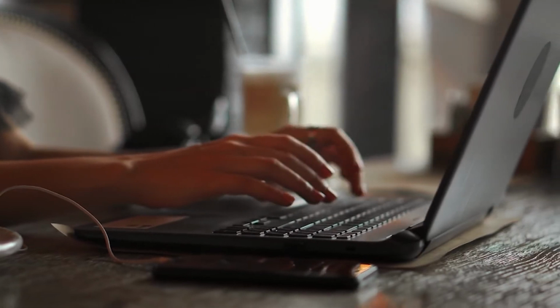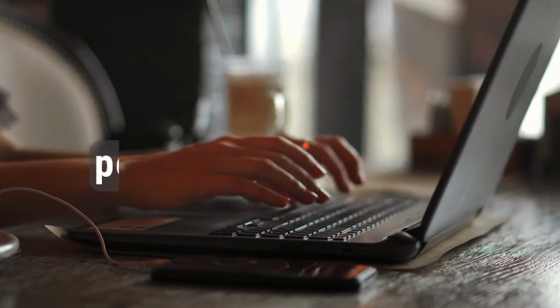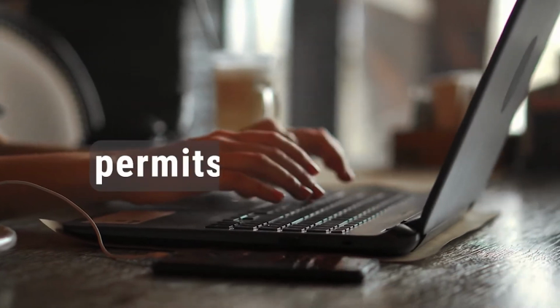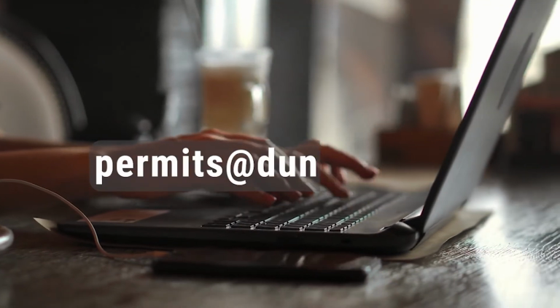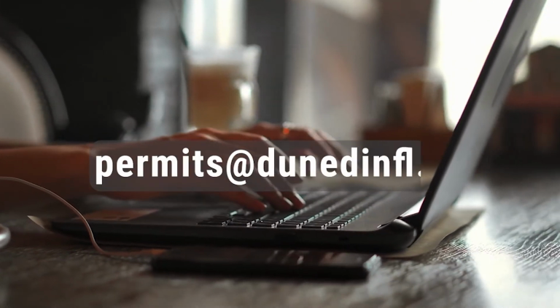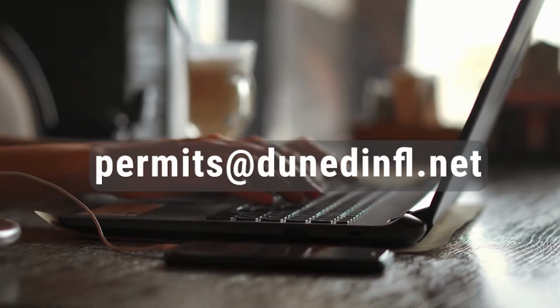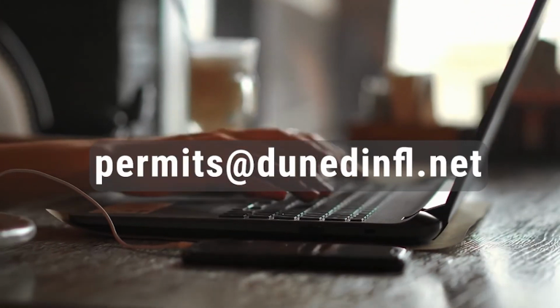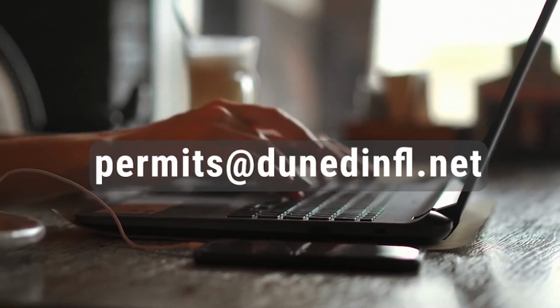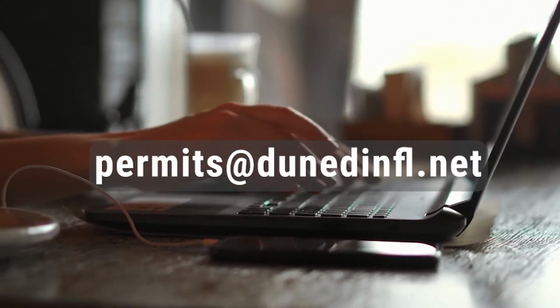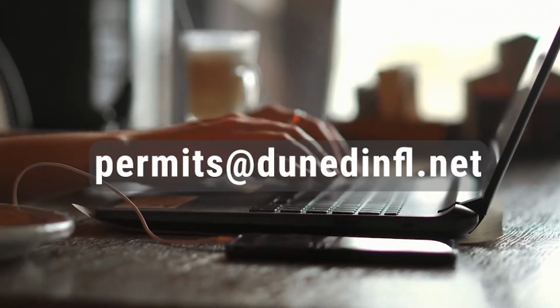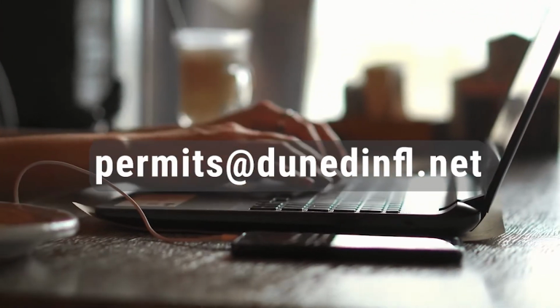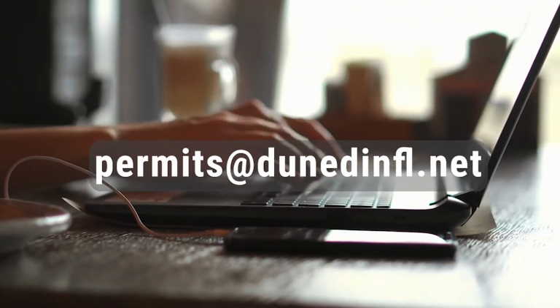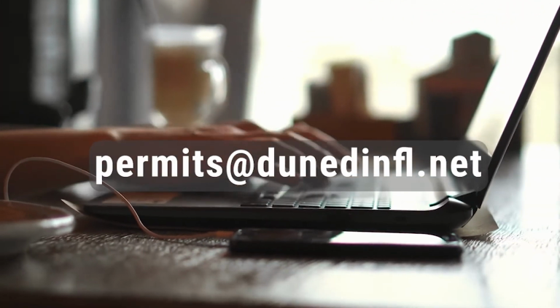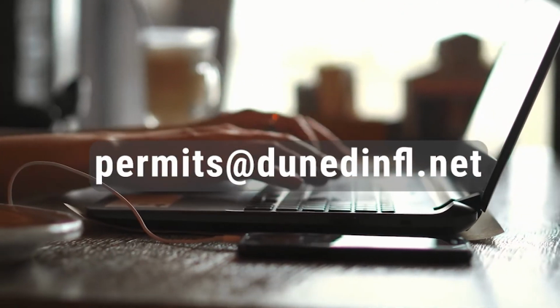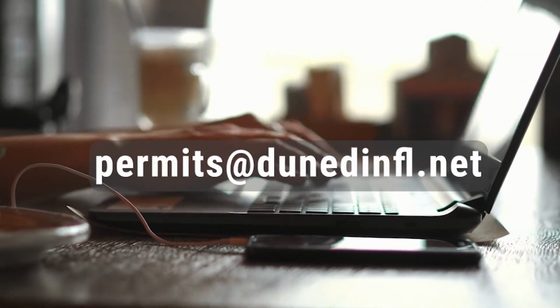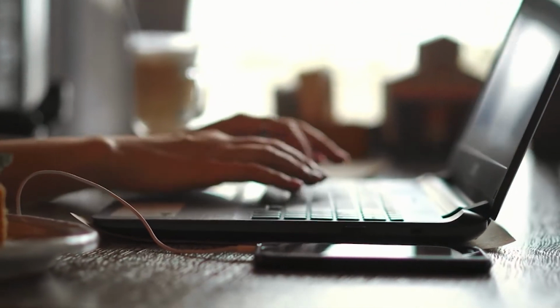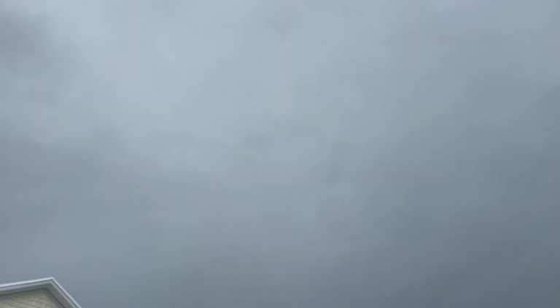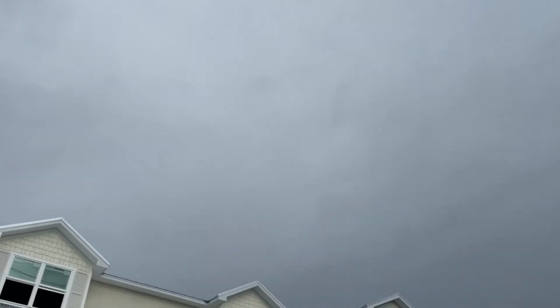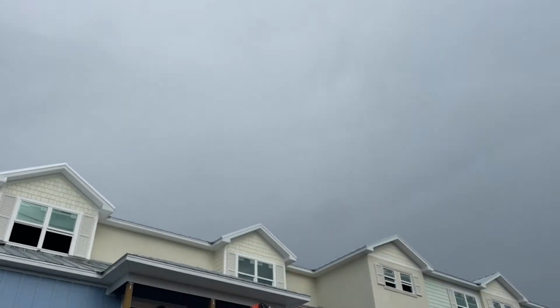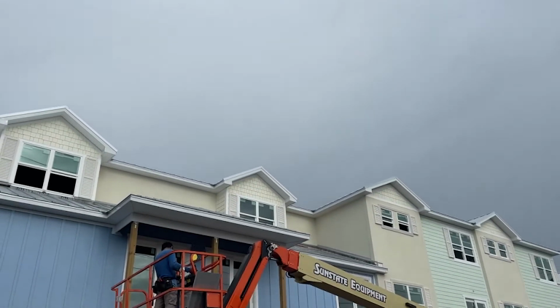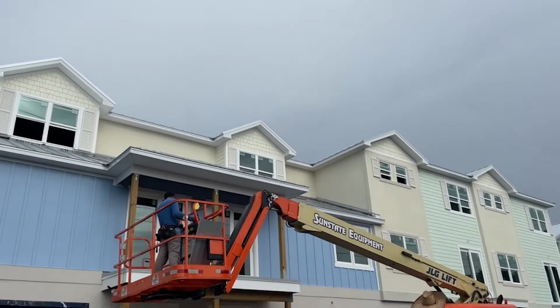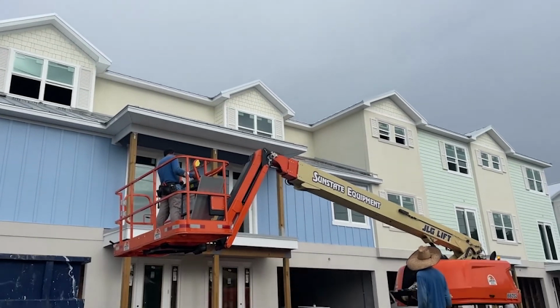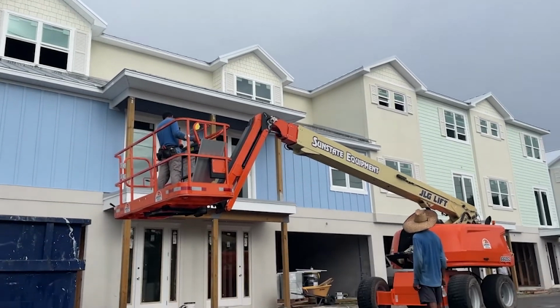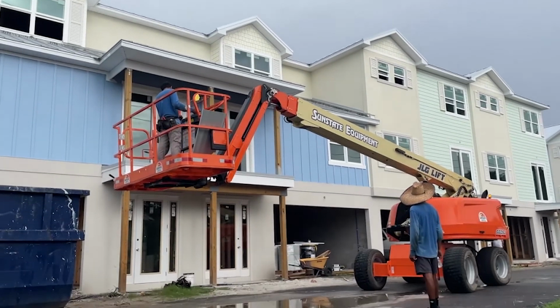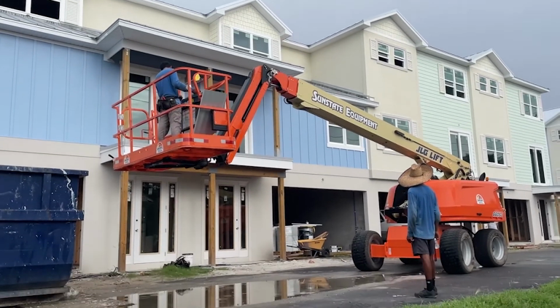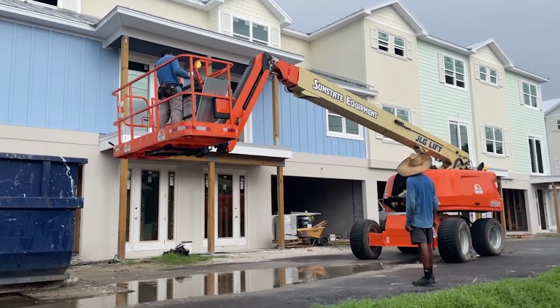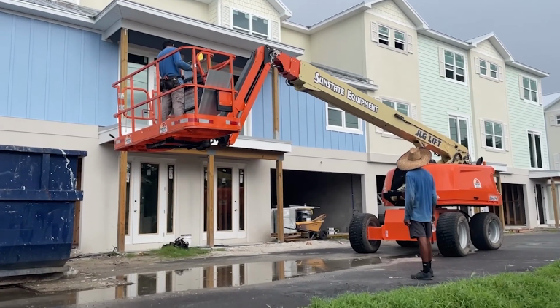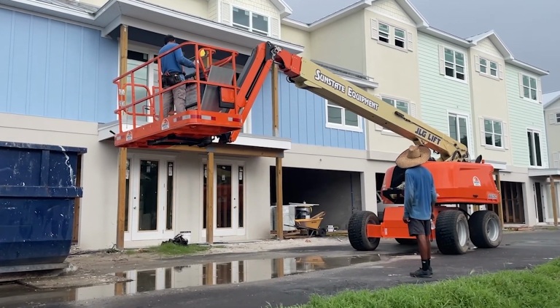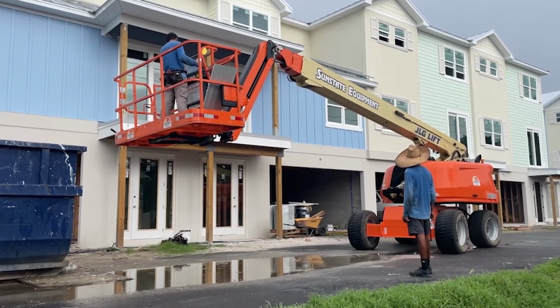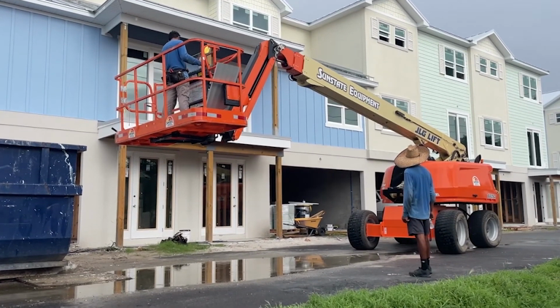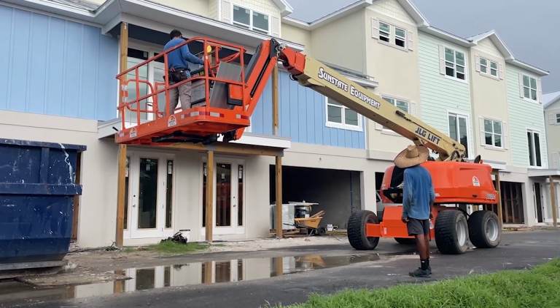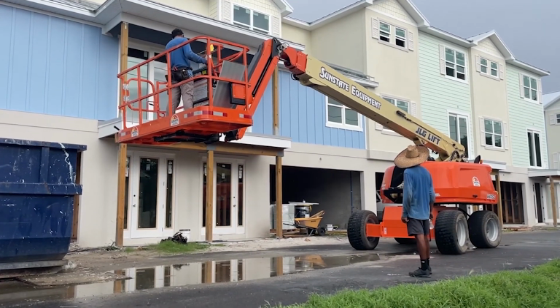Any questions about your inspection, email us at permits@dunedinfl.net. The City of Dunedin thanks you for making your home and business improvements safe and compliant.